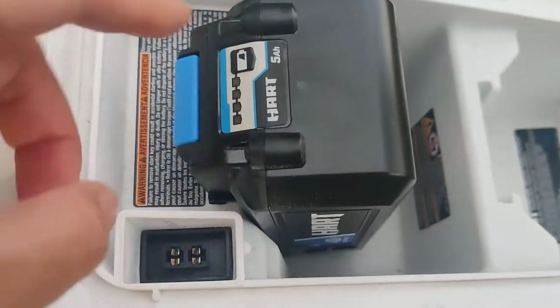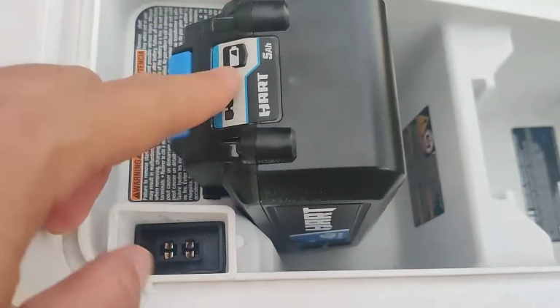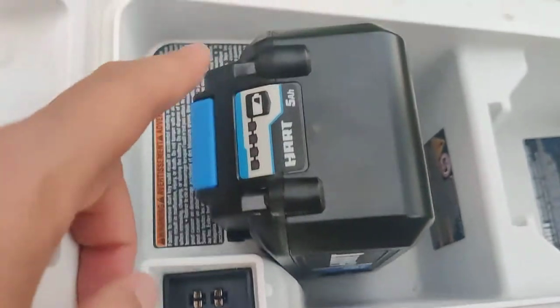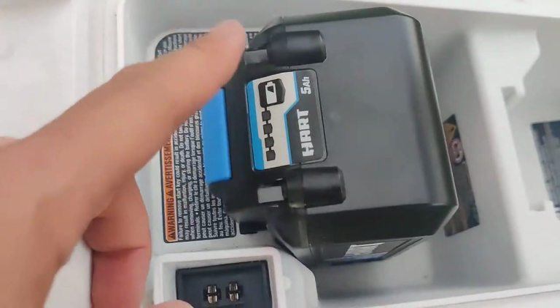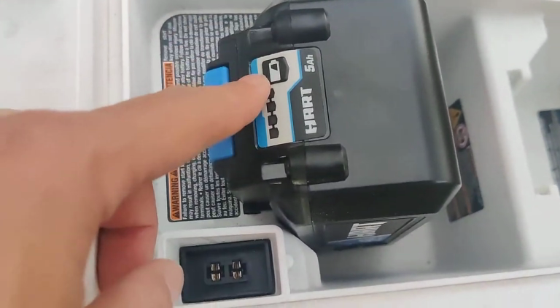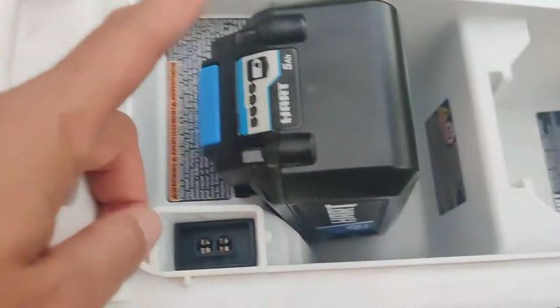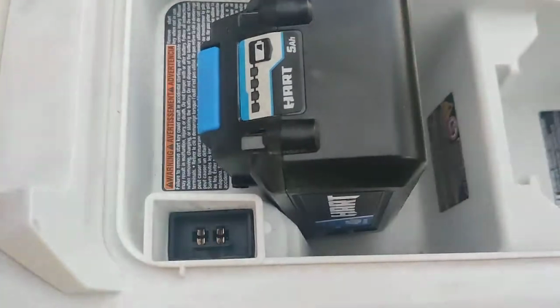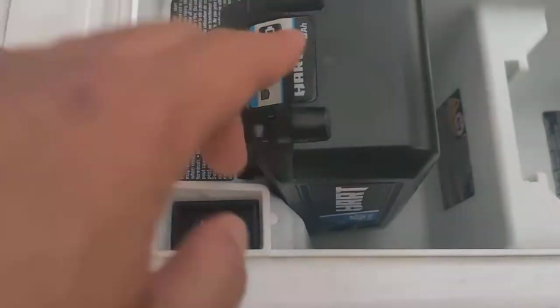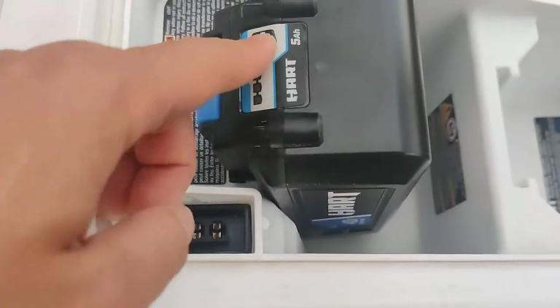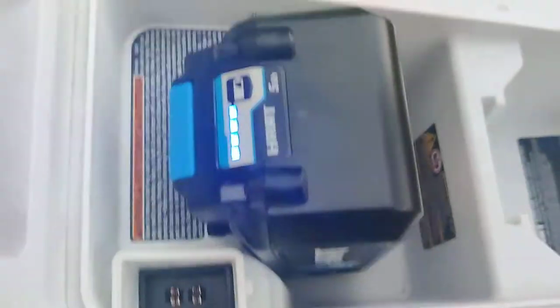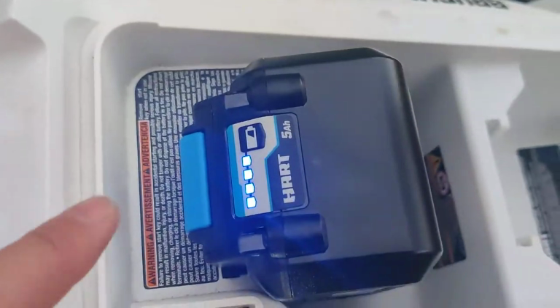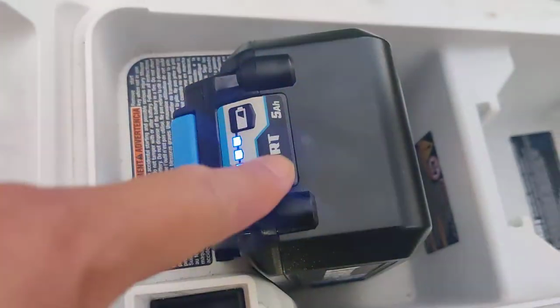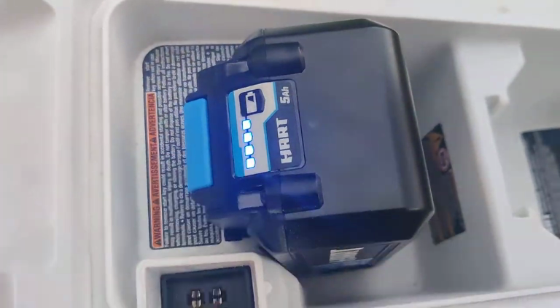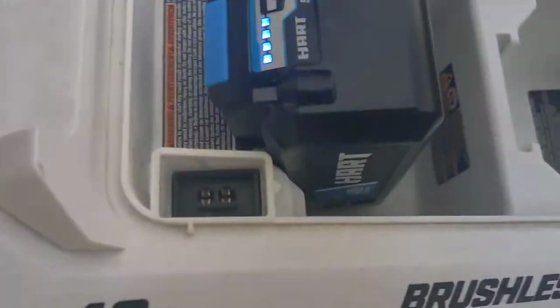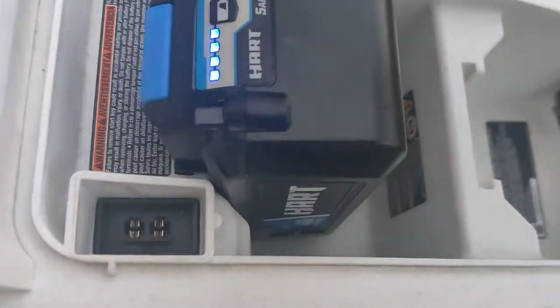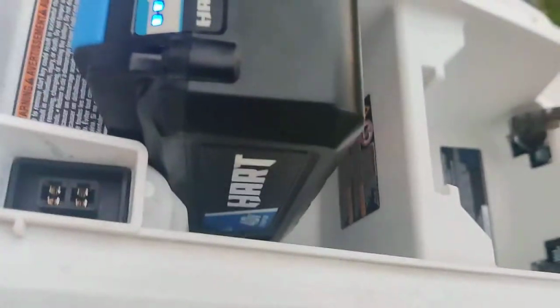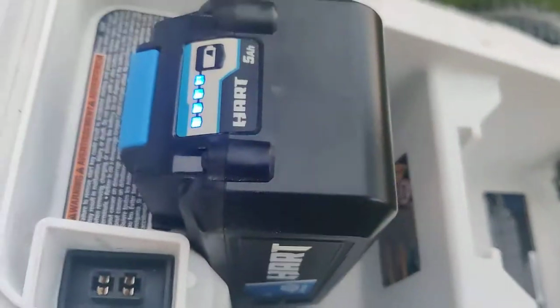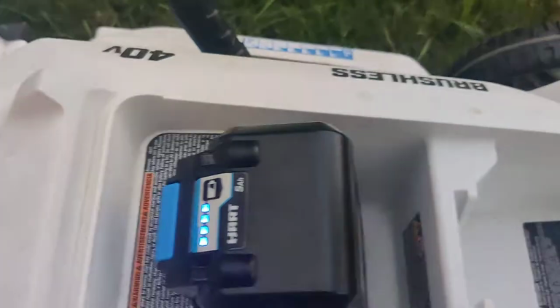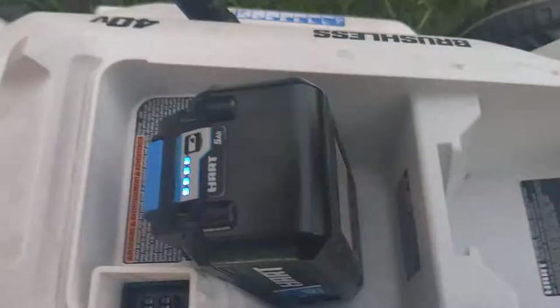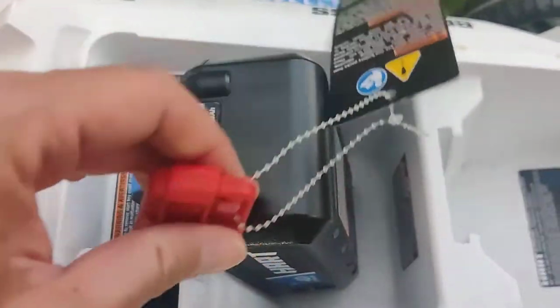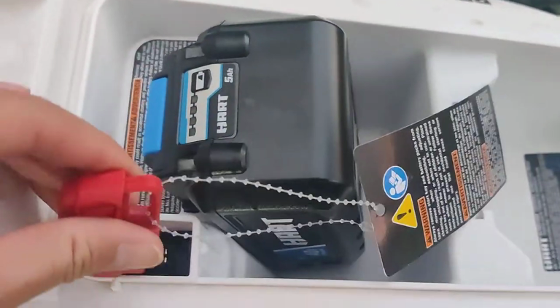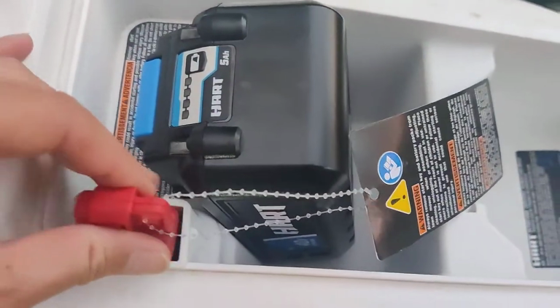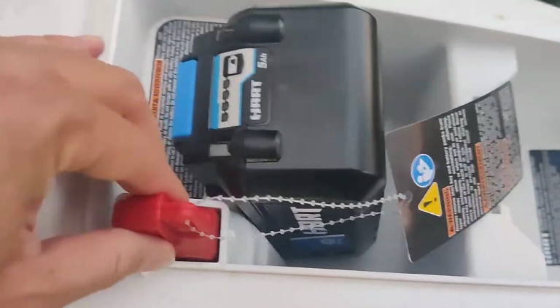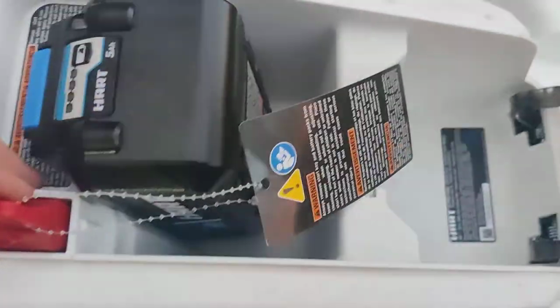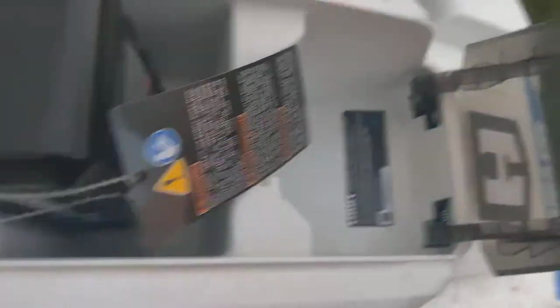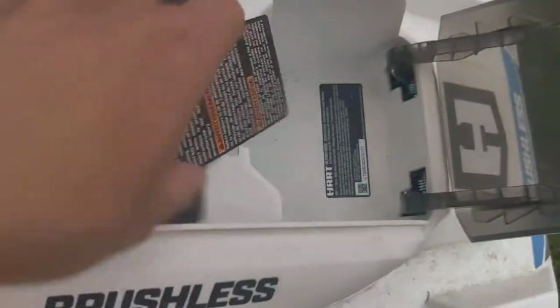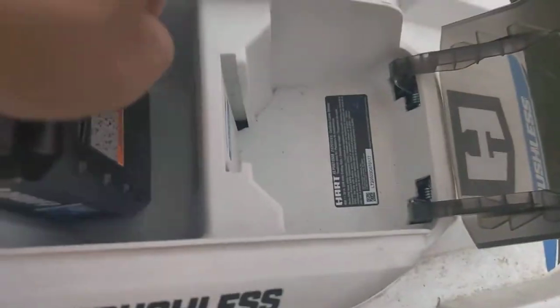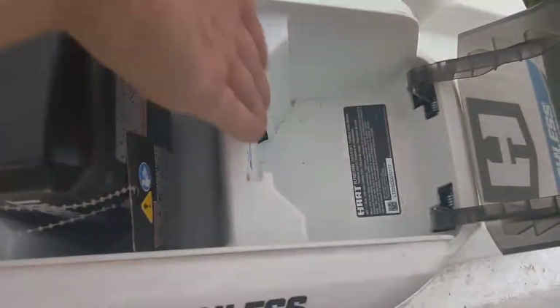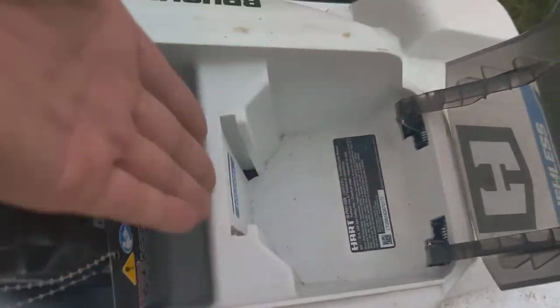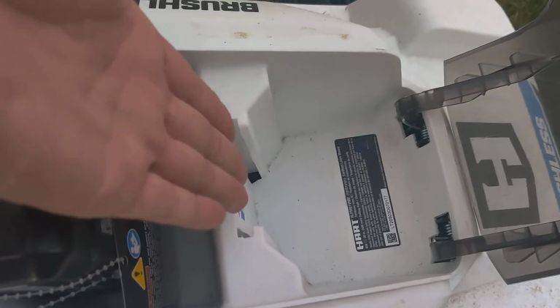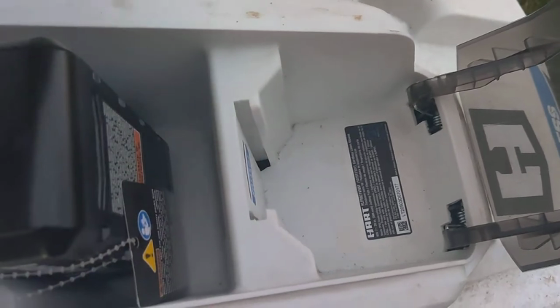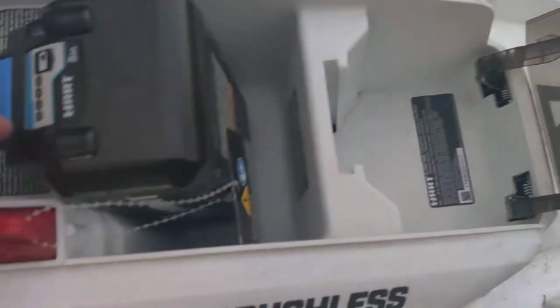Click it and make sure it's in — one time I forgot to click it in properly and it didn't start. There's a battery life indicator on this one. I got this at Walmart for around $200. The key goes right here, and there's an extra battery slot right there.